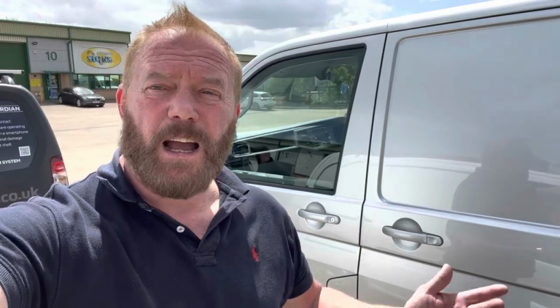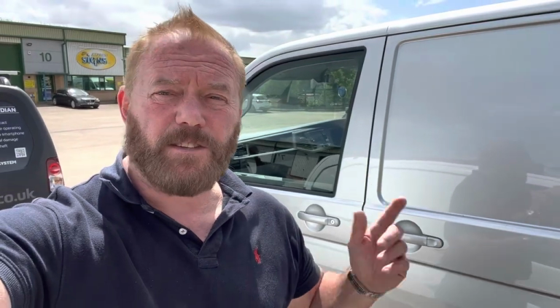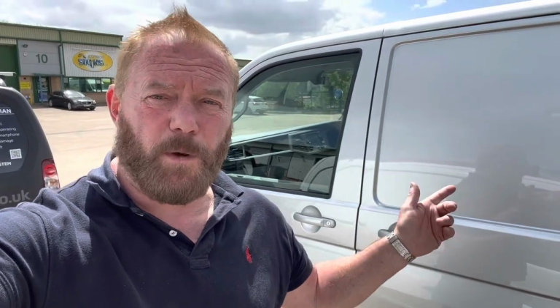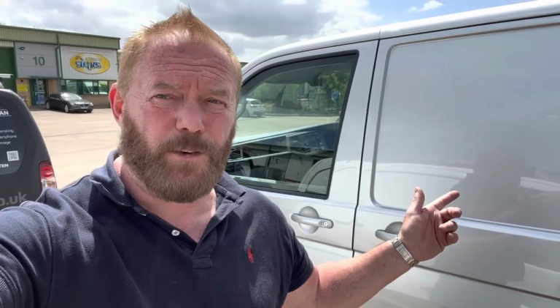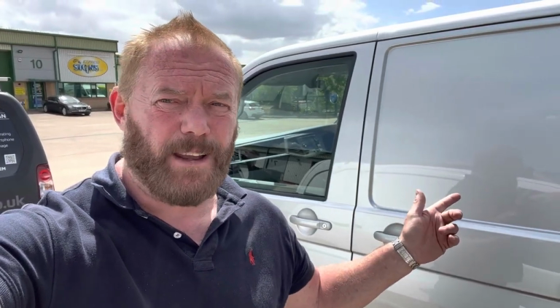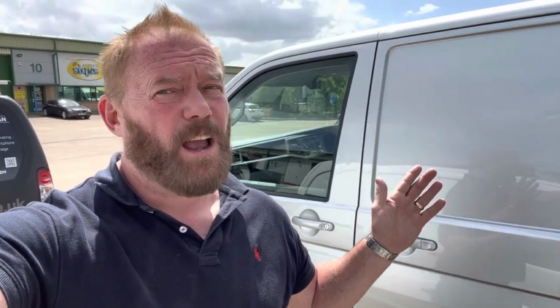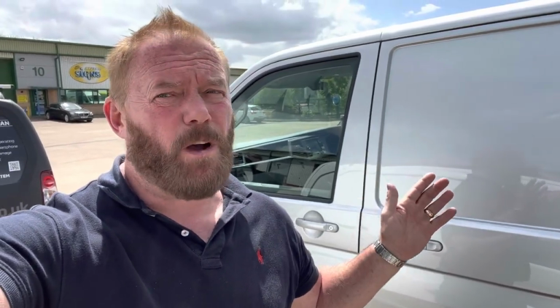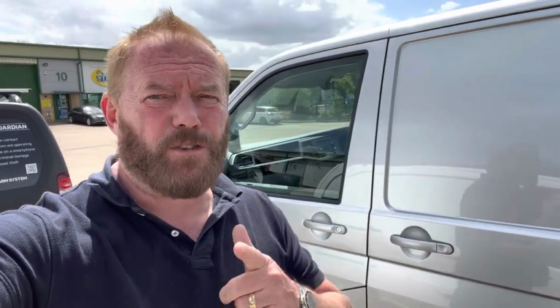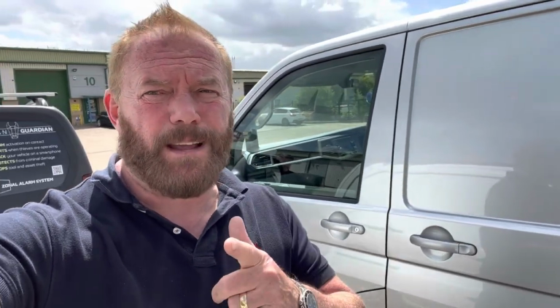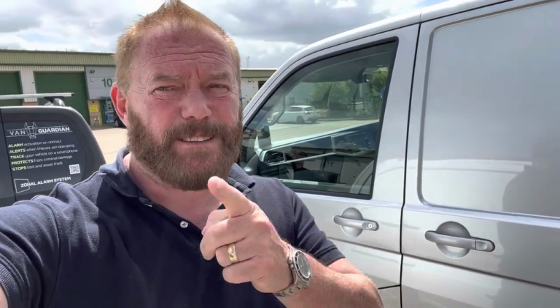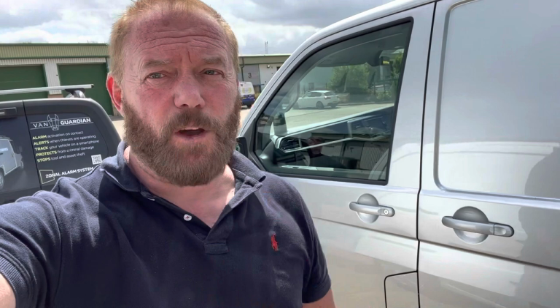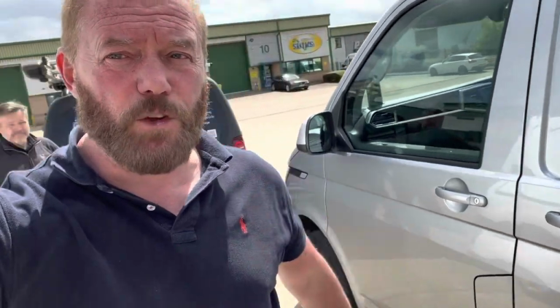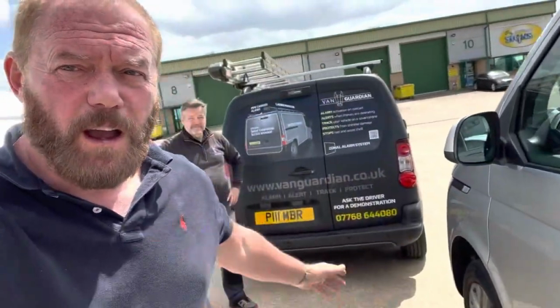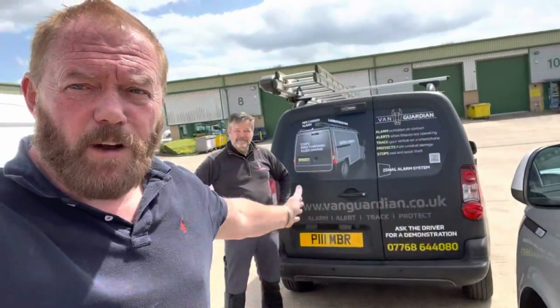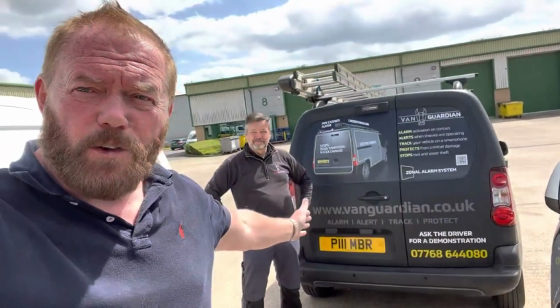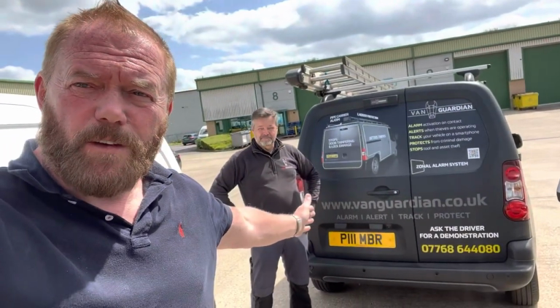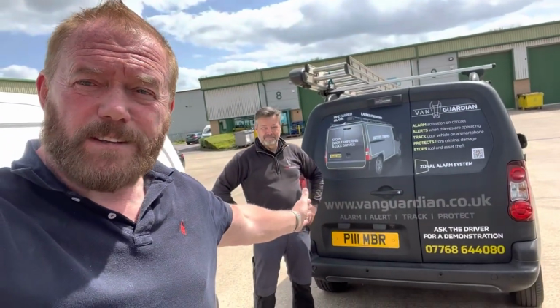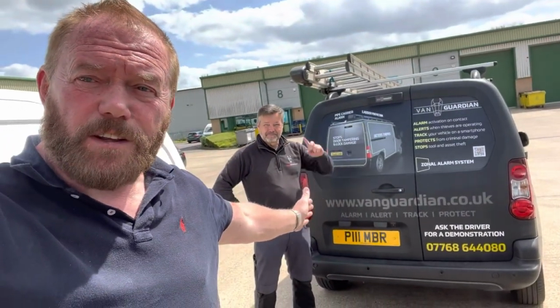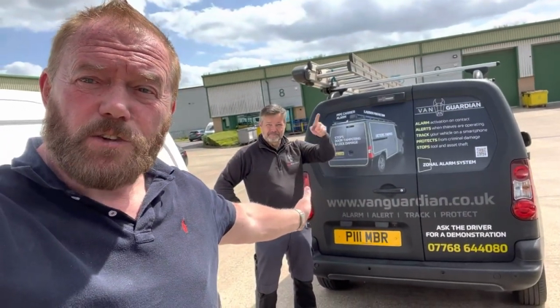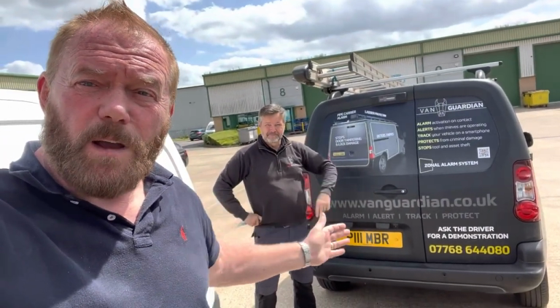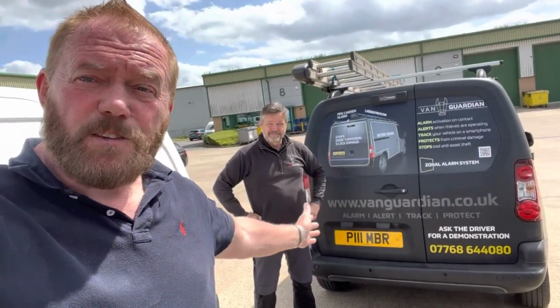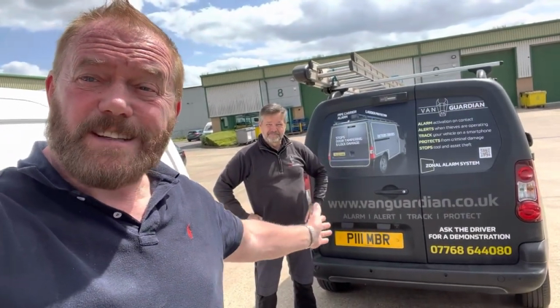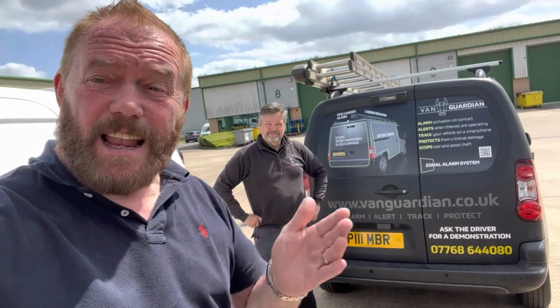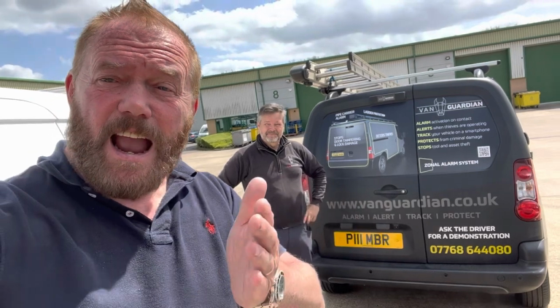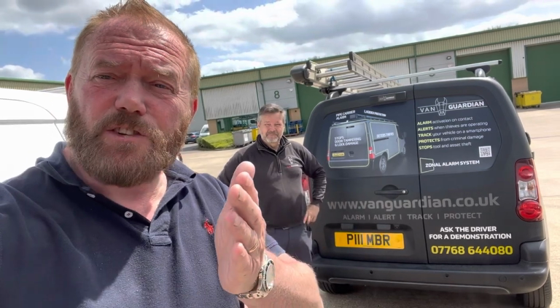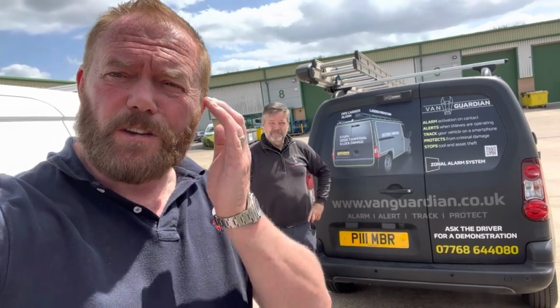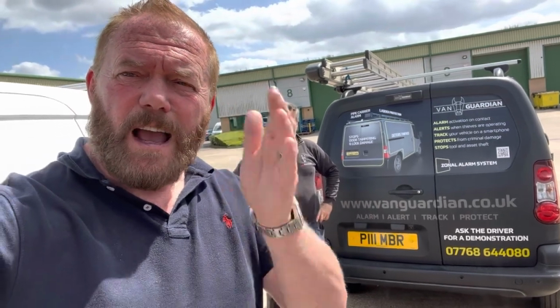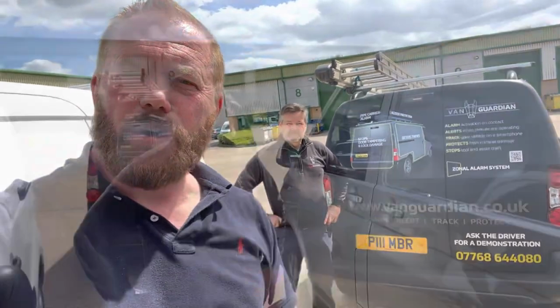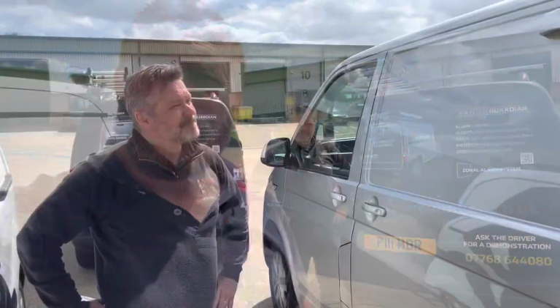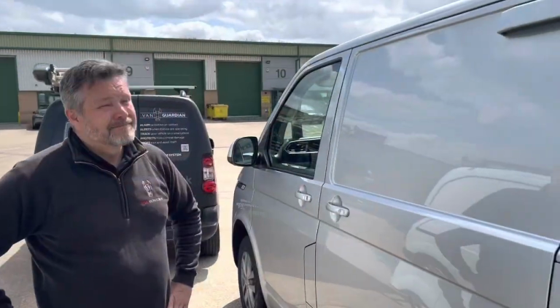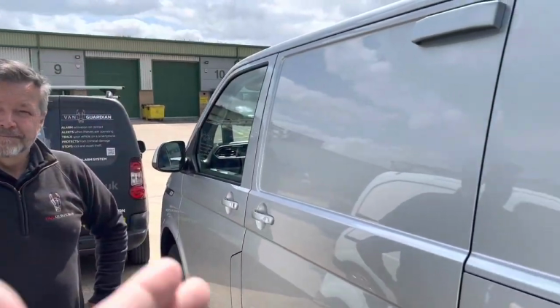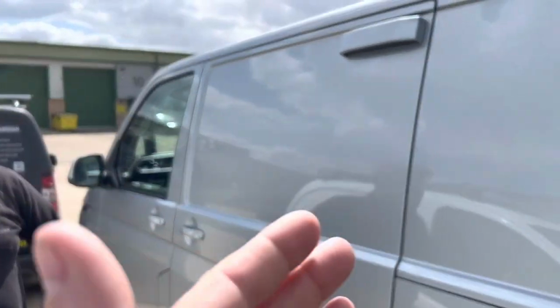Hi guys, I just bought a brand new van and I want to try and keep that safe. So what I've done, I've got Mike Horsfall from Vanguardian to come and show us exactly how they're installed and how they work. So Mike, can you explain exactly how they work?